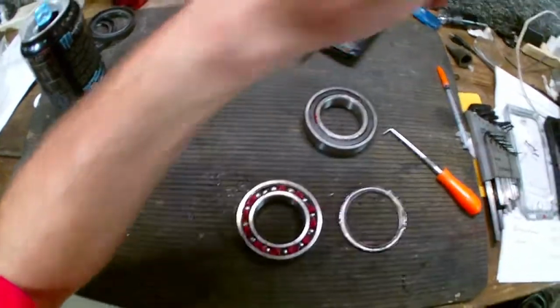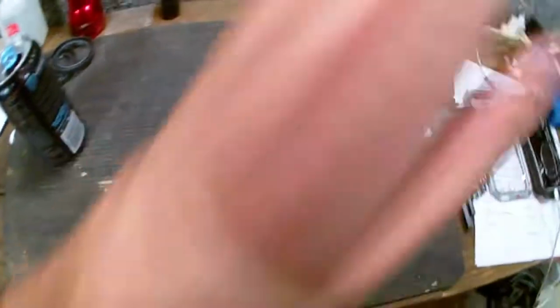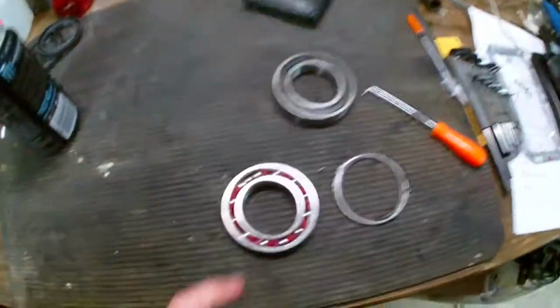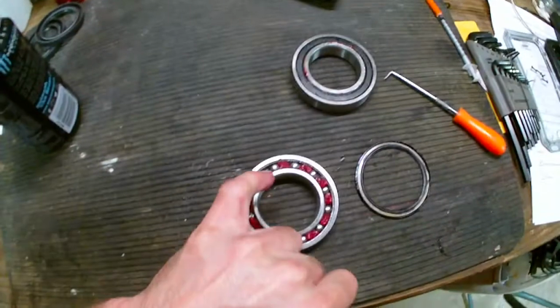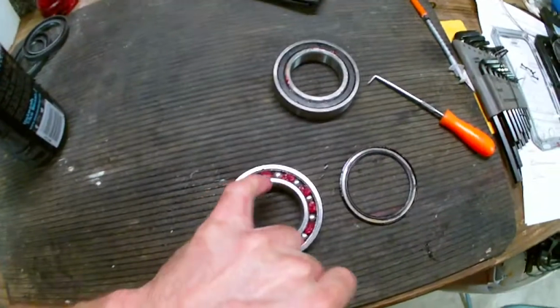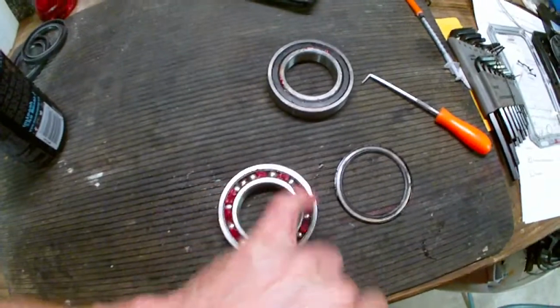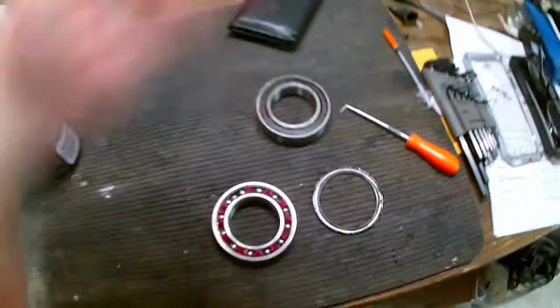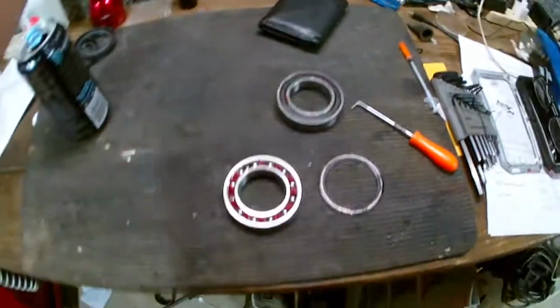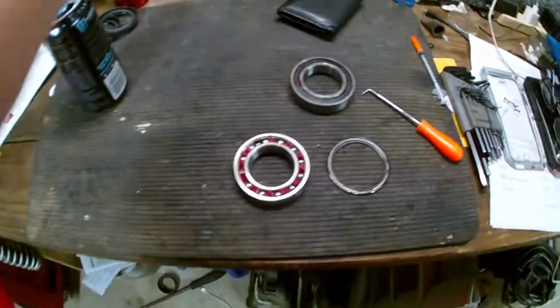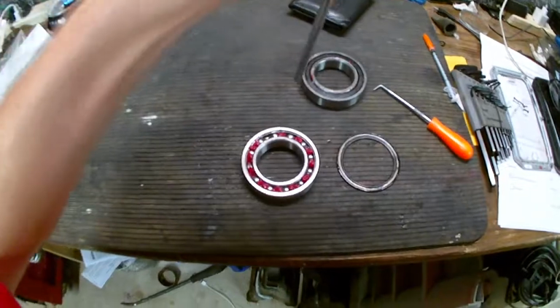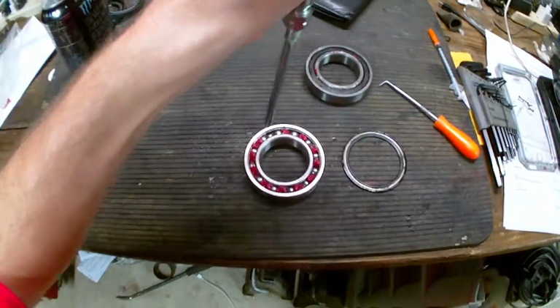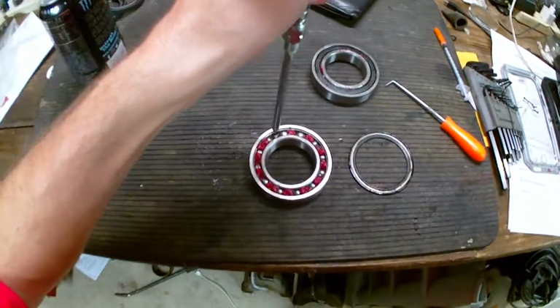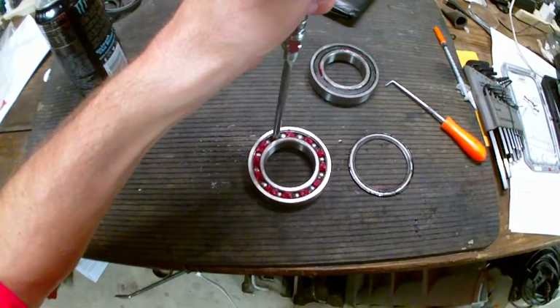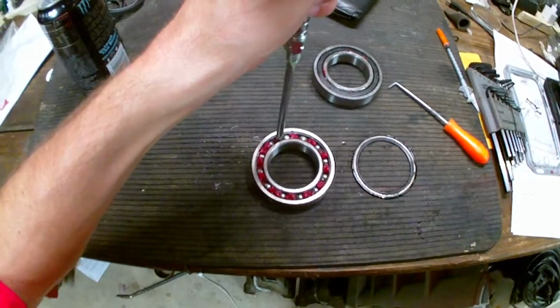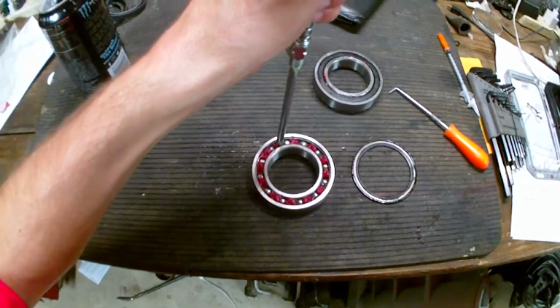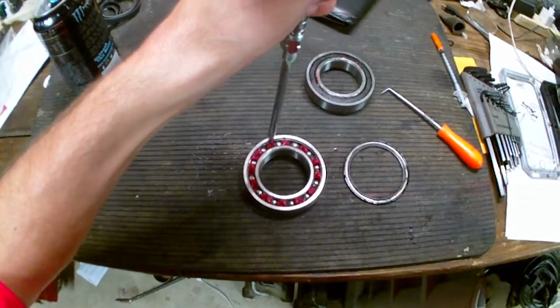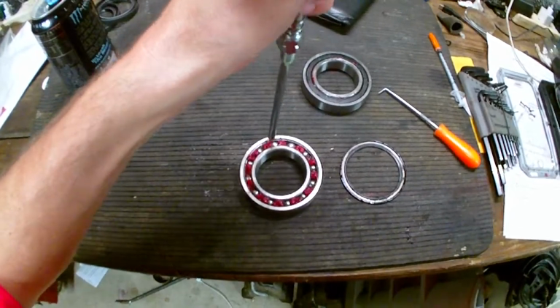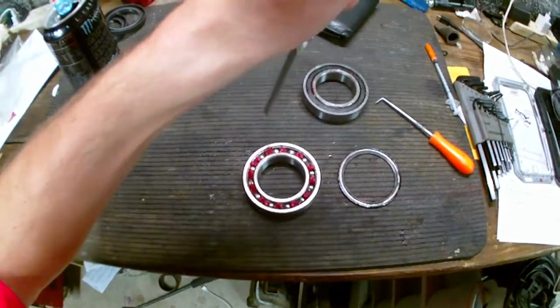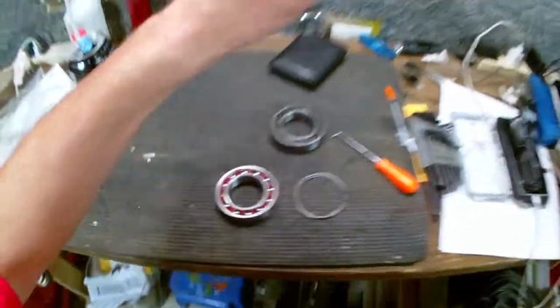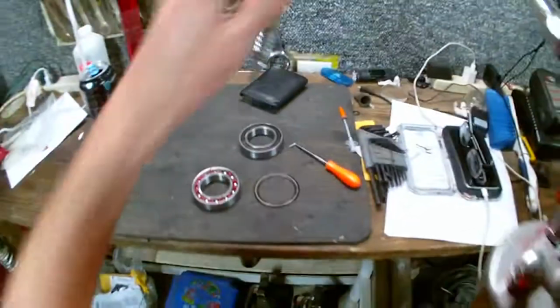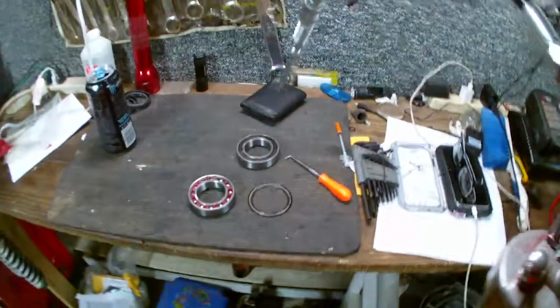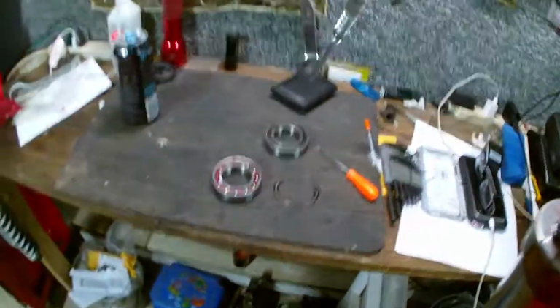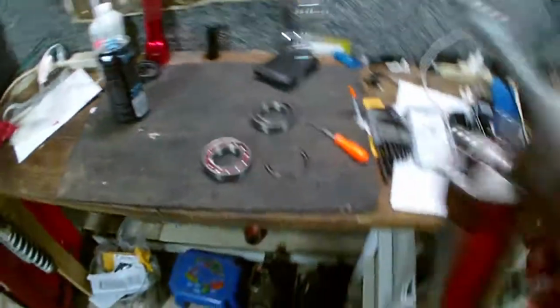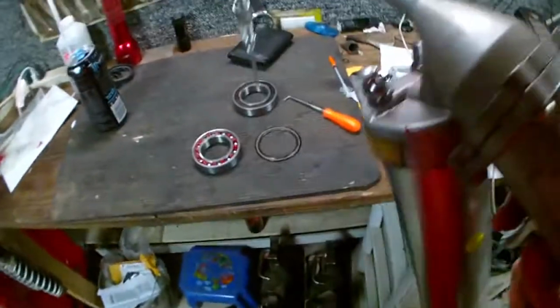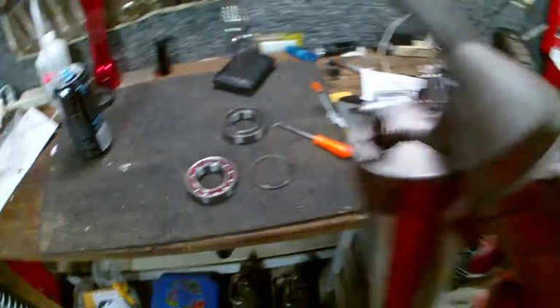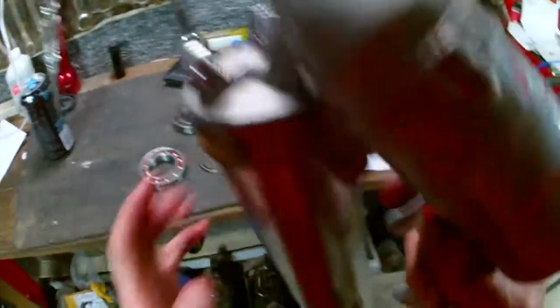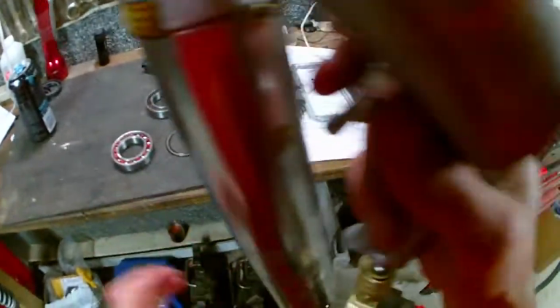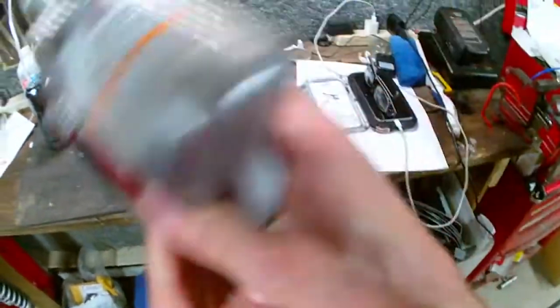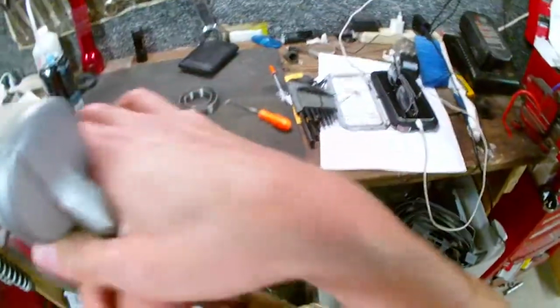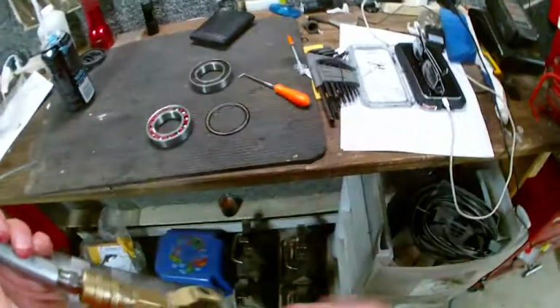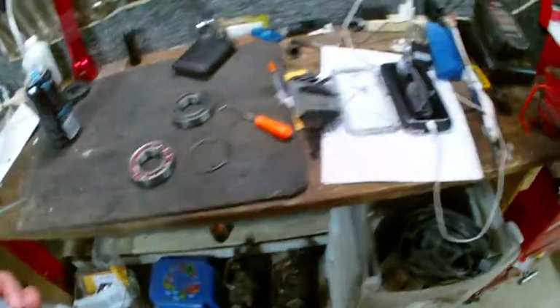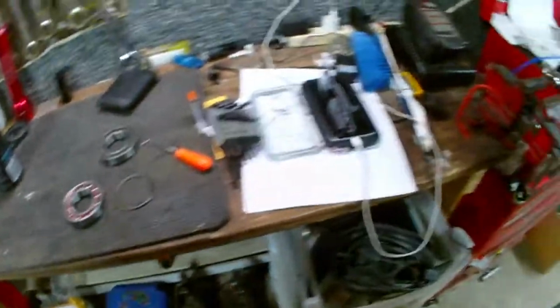What I'm doing is going in between each of the balls, trying to really get it packed. I already packed that bearing there, so that's good.